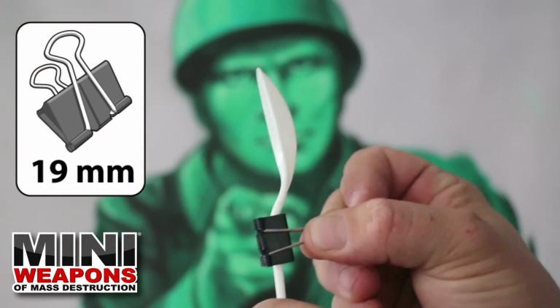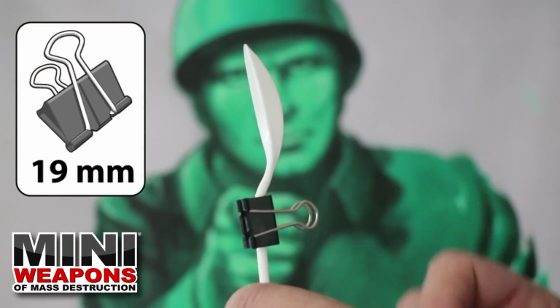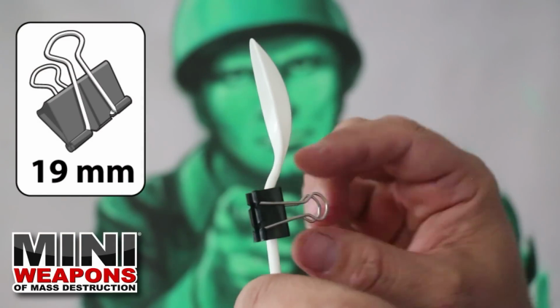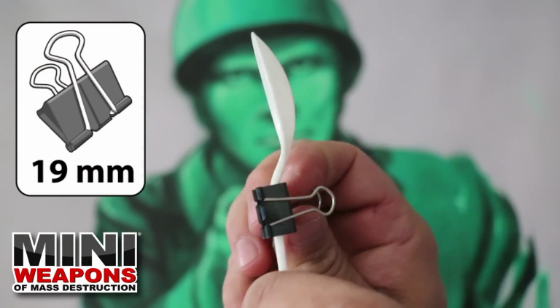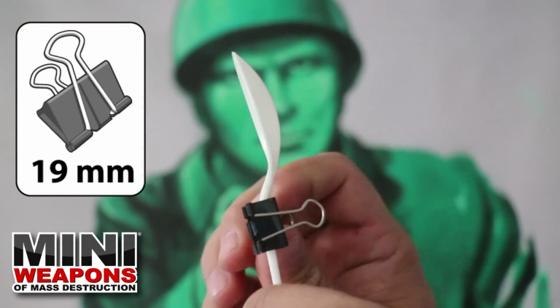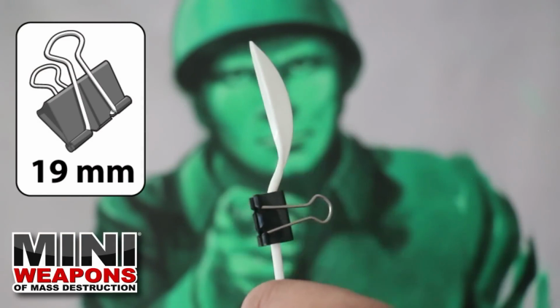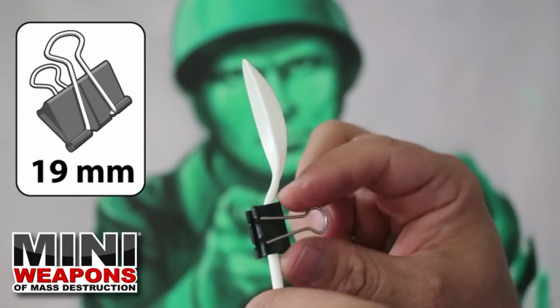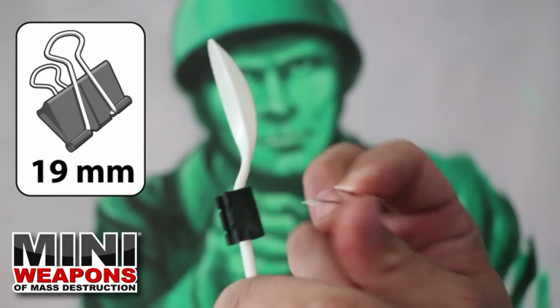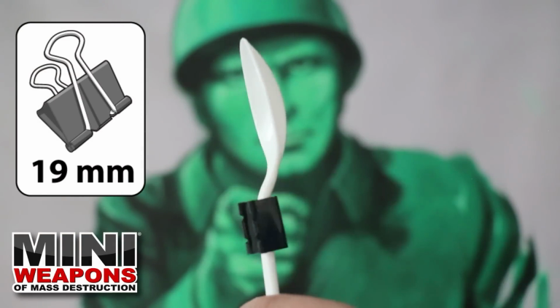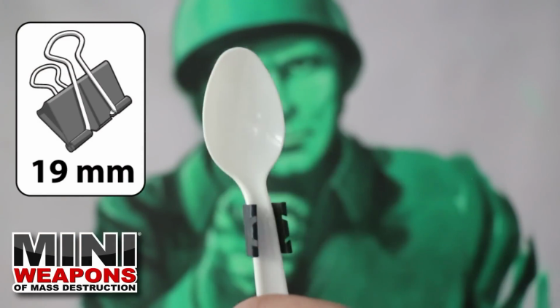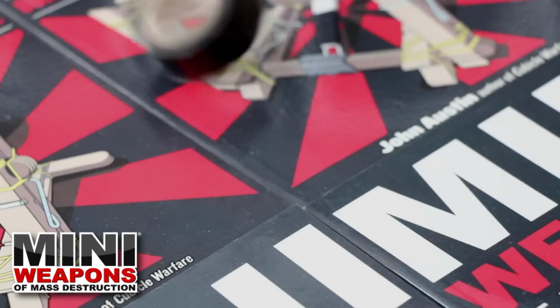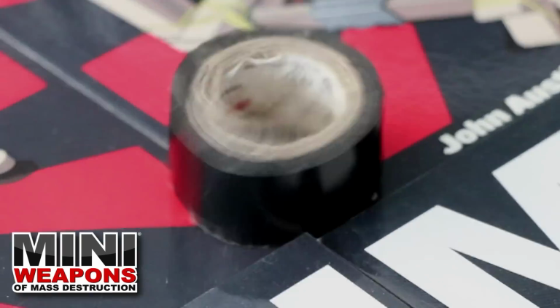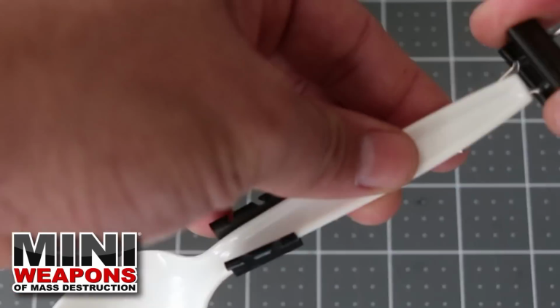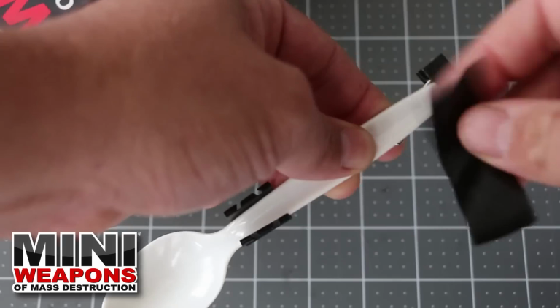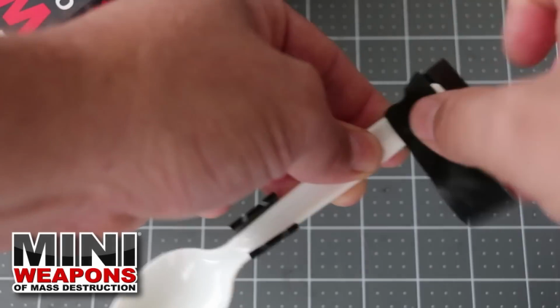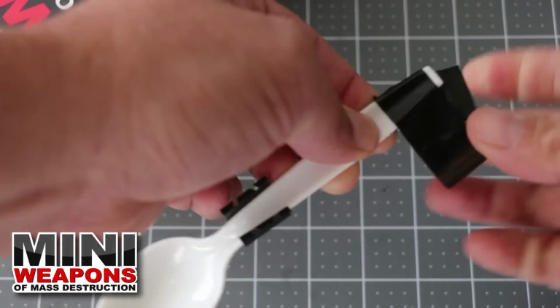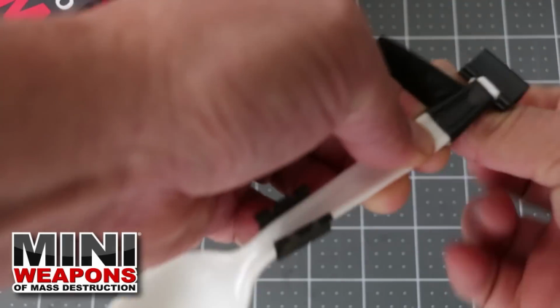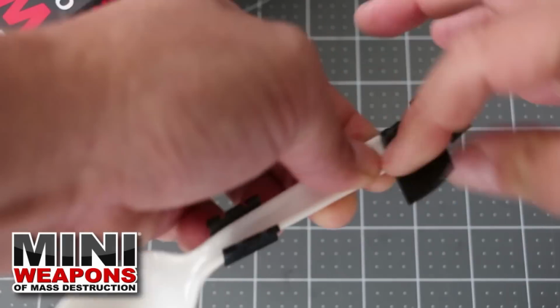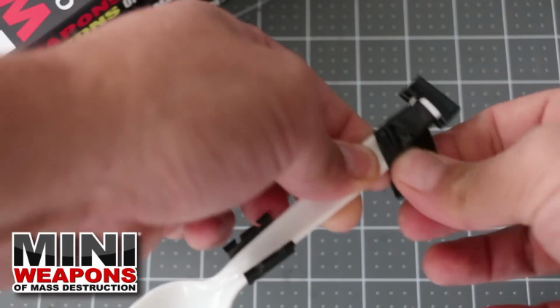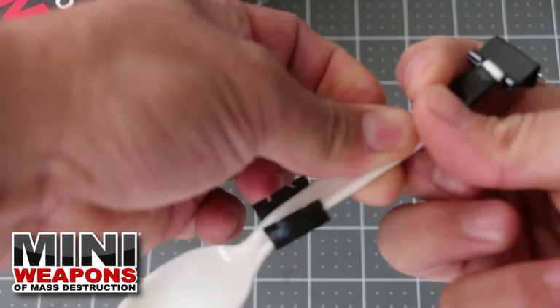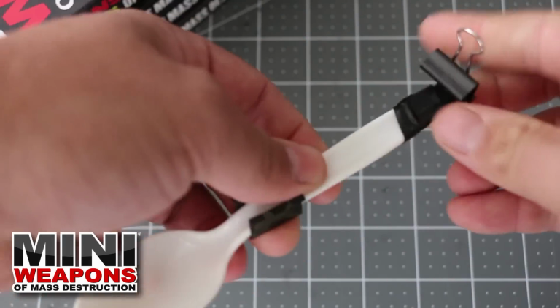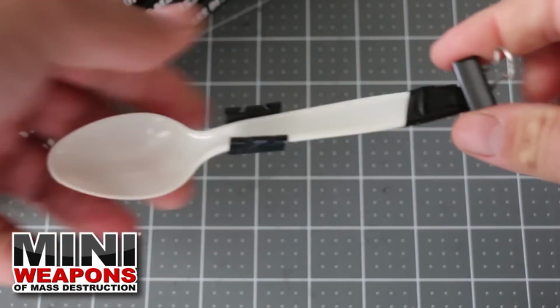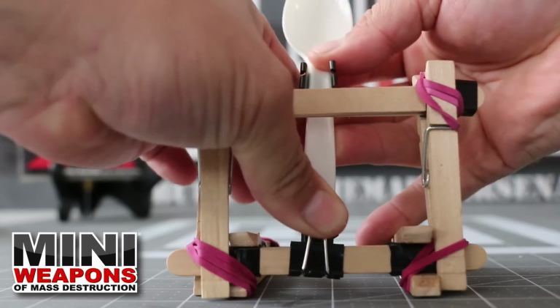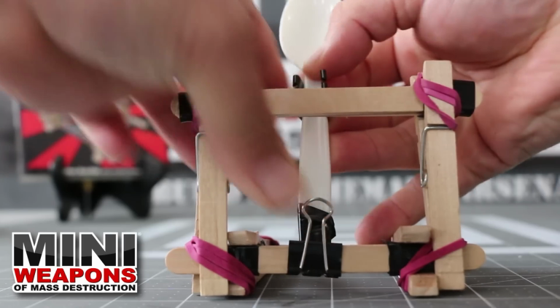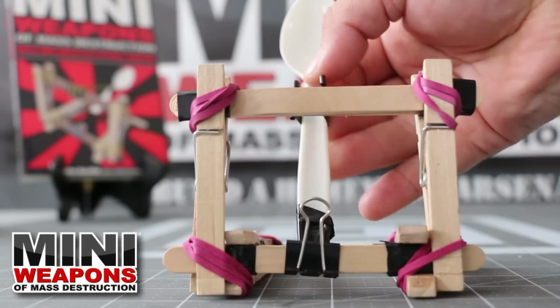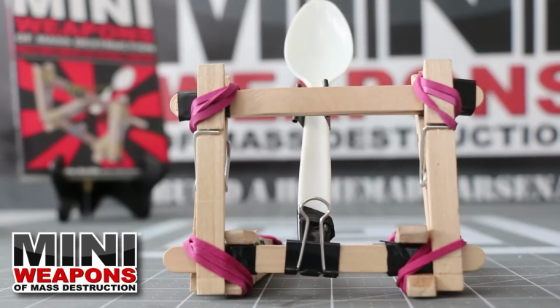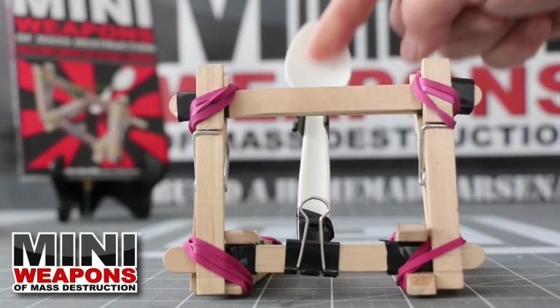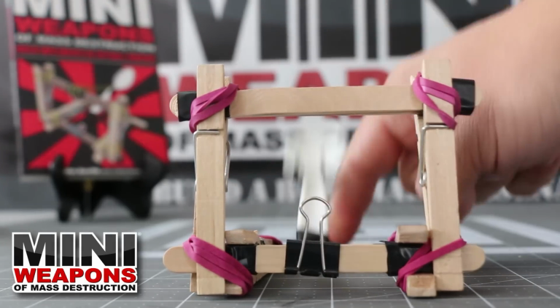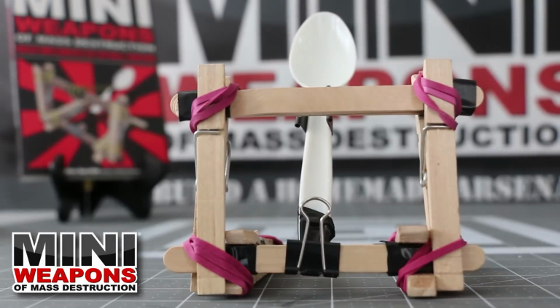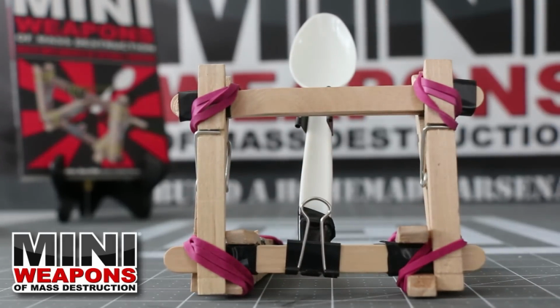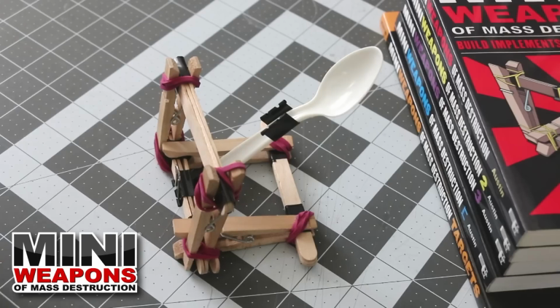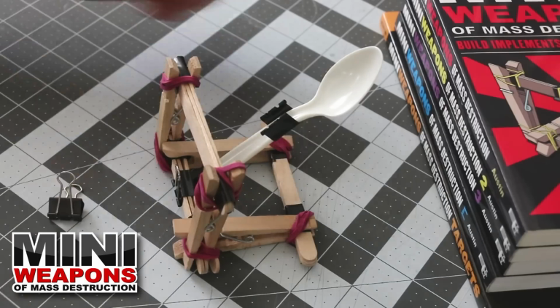Clip one binder clip to the inner side of the spoon's neck, then remove the metal handles. With tape, attach the second clip to the end of the spoon as shown.